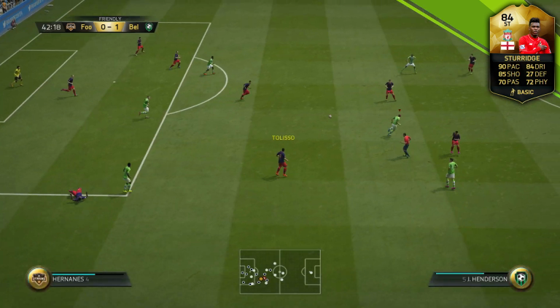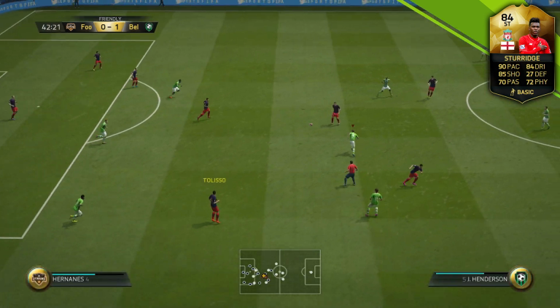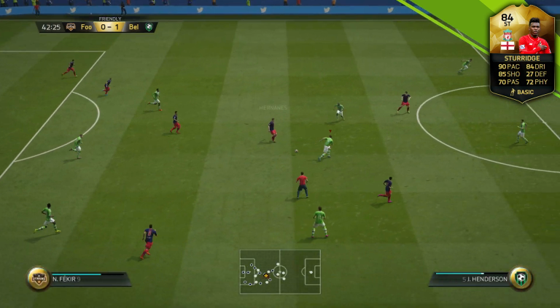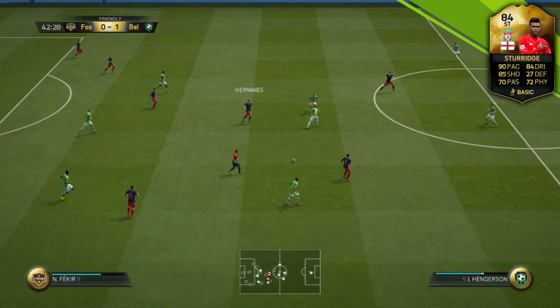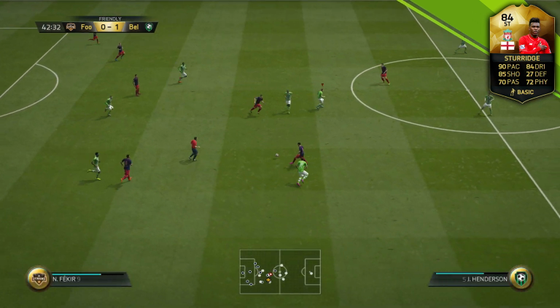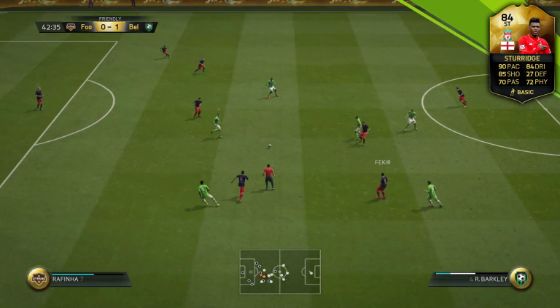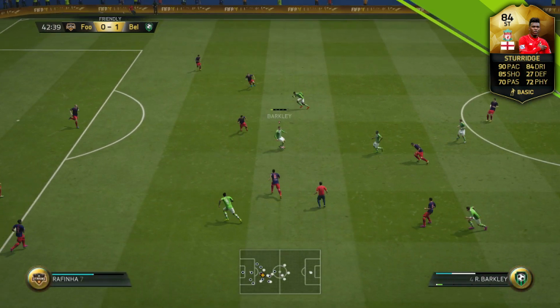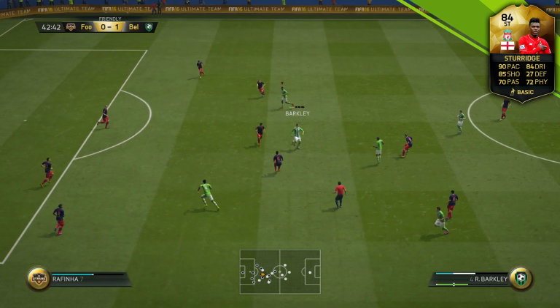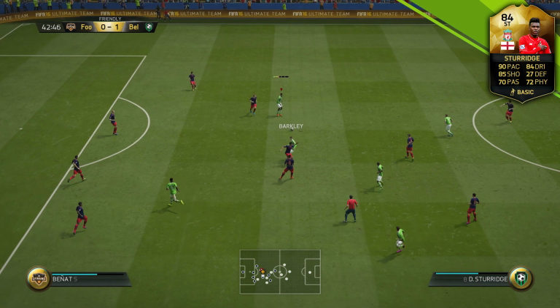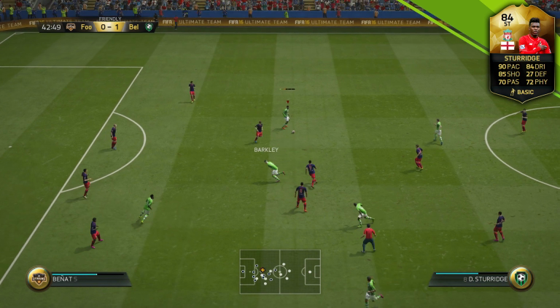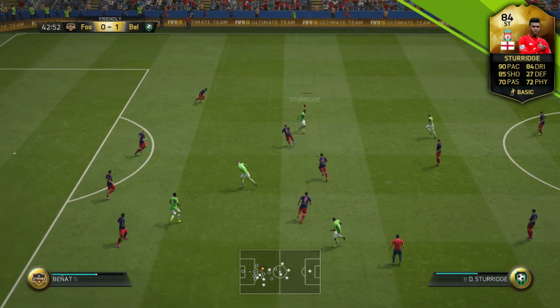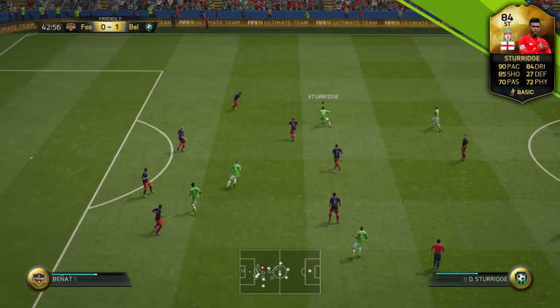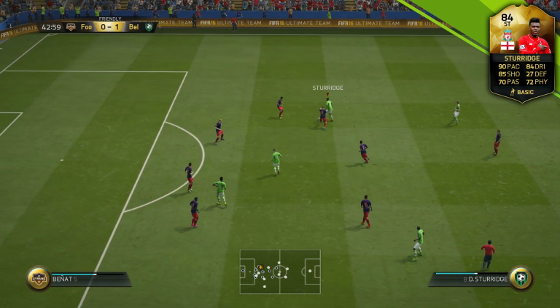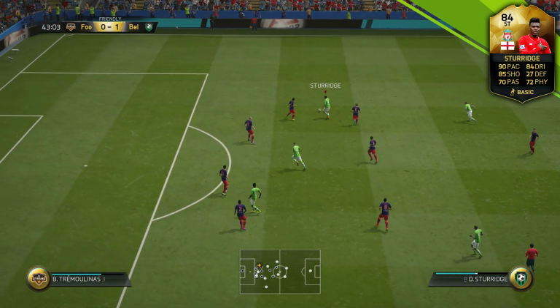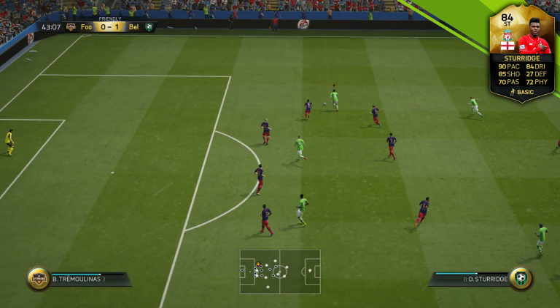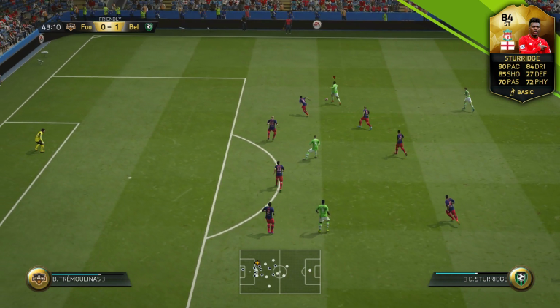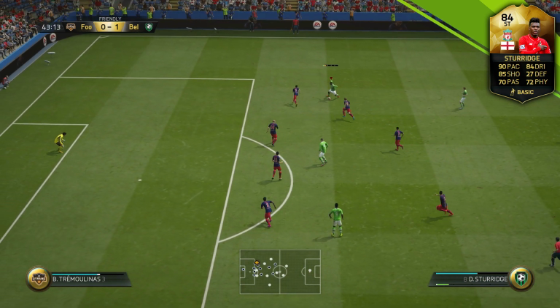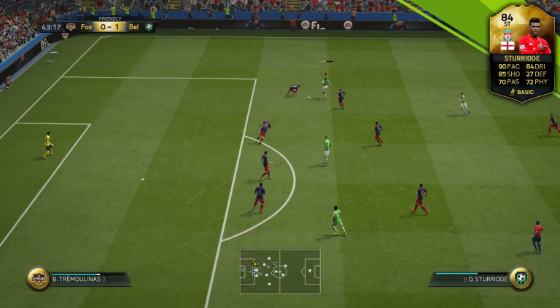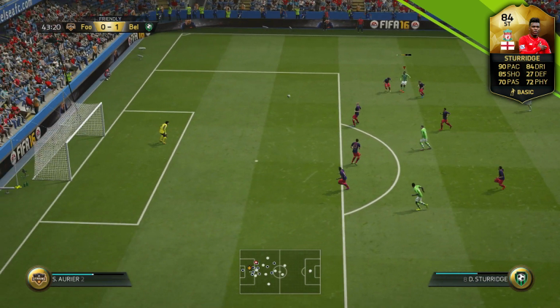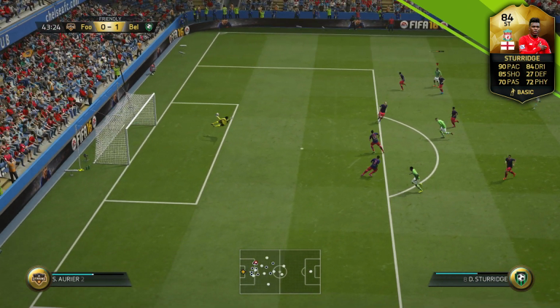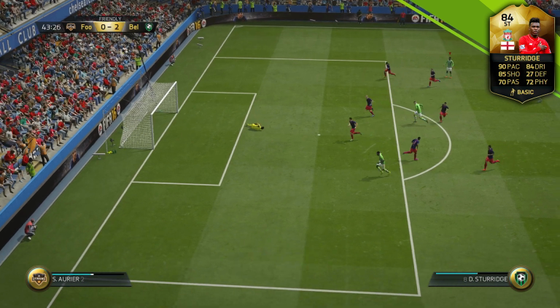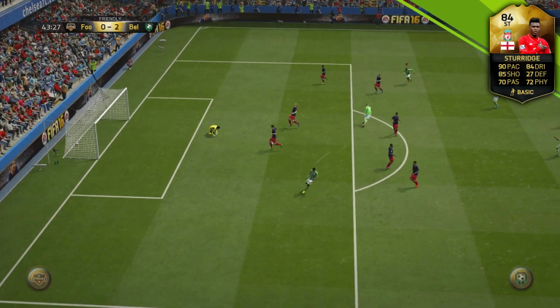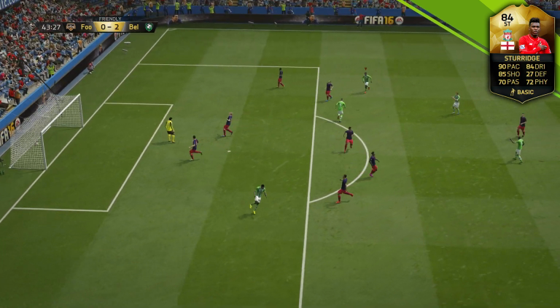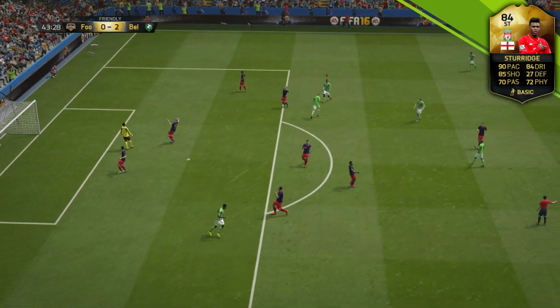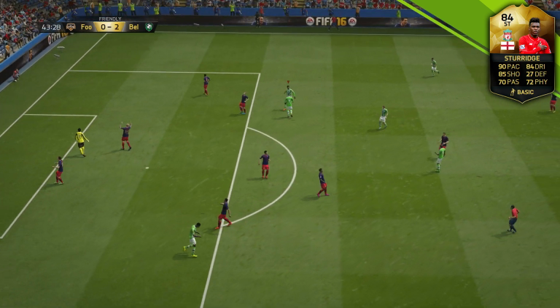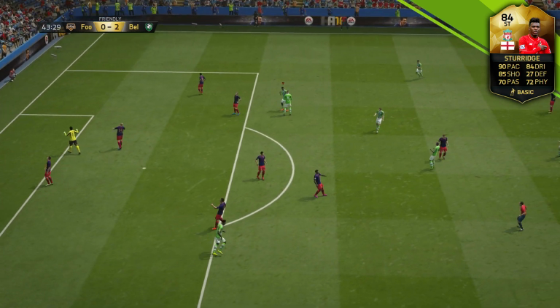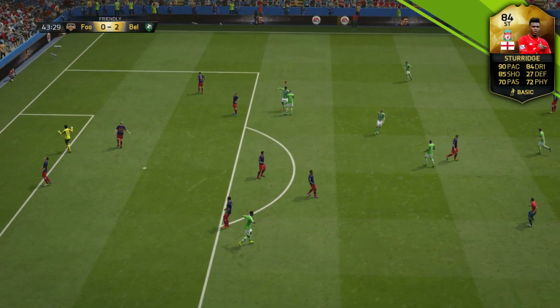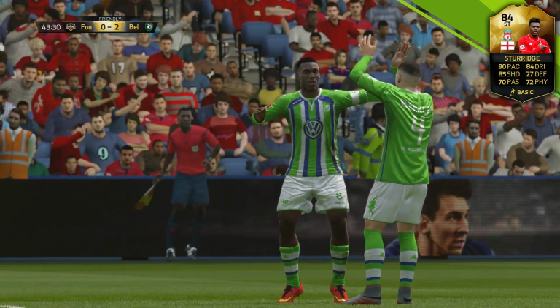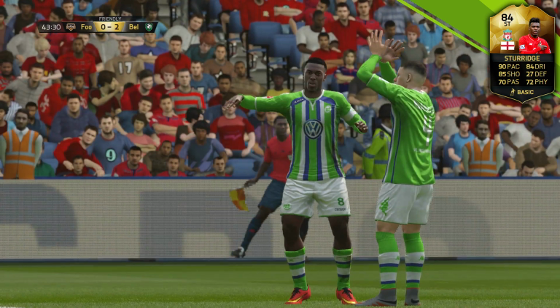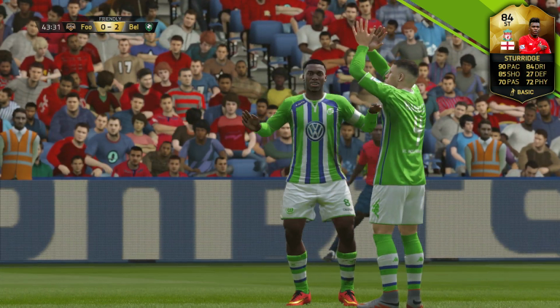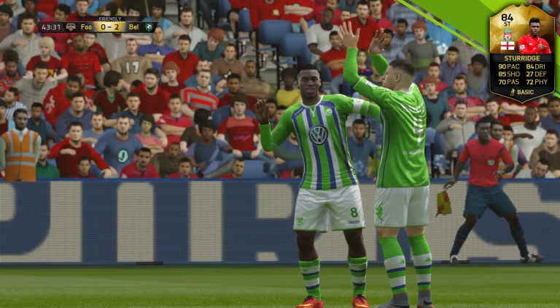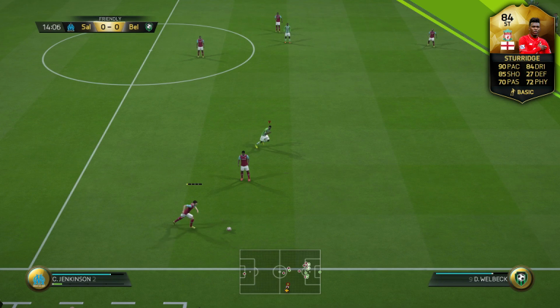Talking of shooting, one thing that really surprised me on this inform Sturridge card is definitely the finesse shots. They're so much better on this inform than on the normal card. He can just whip them in from anywhere. Look at that — stop, shoot, go — what a finesse from Sturridge, great goal, very happy with that one.